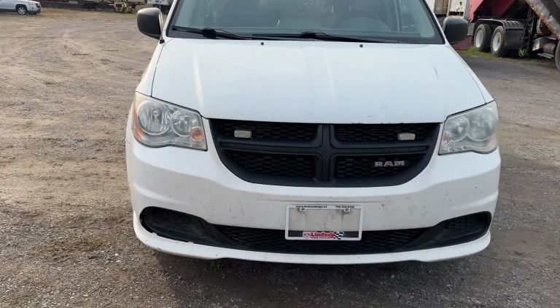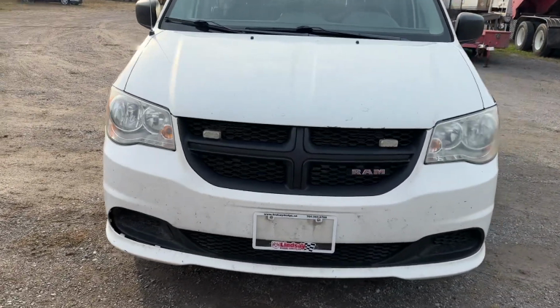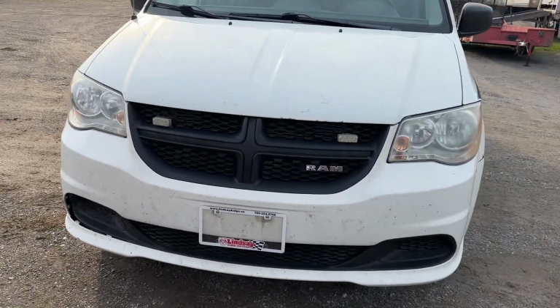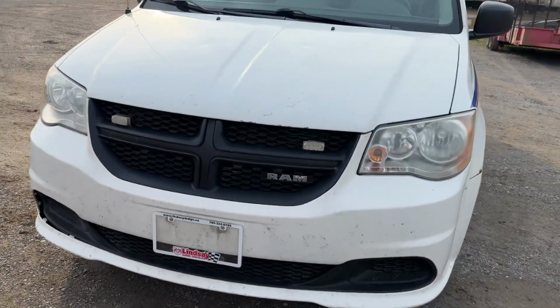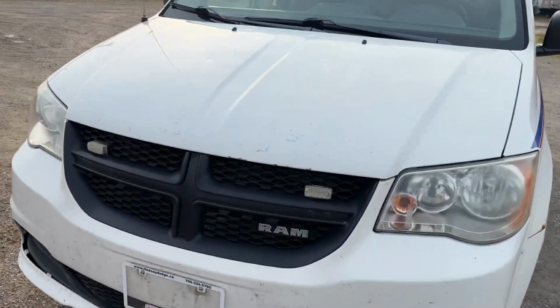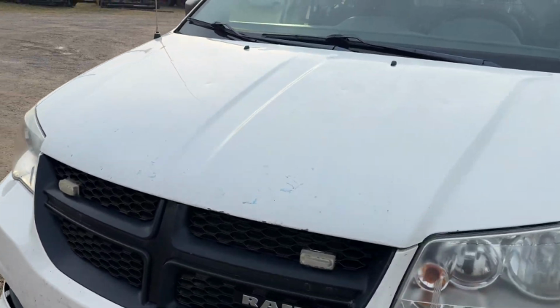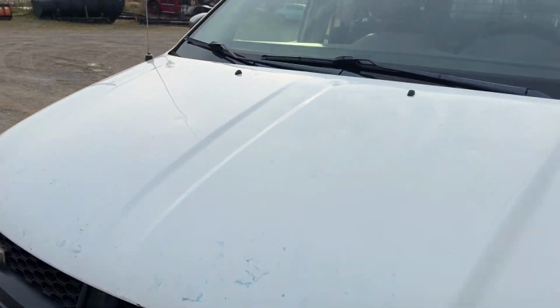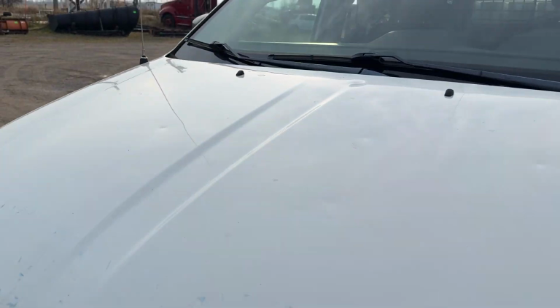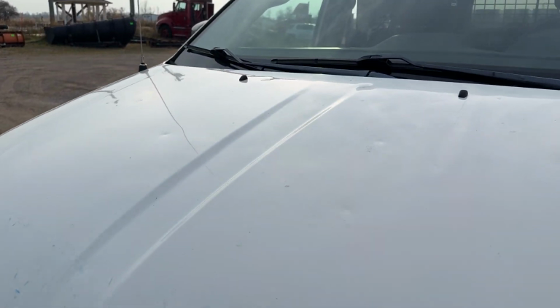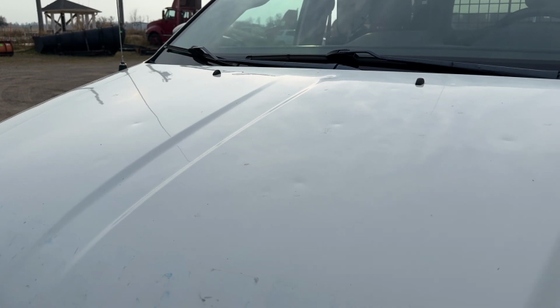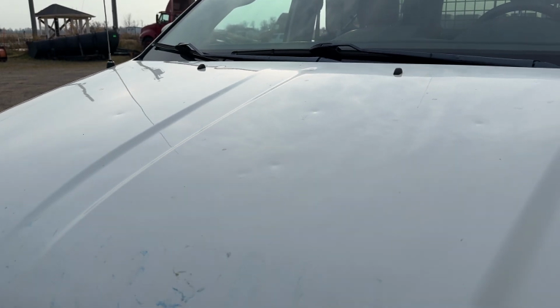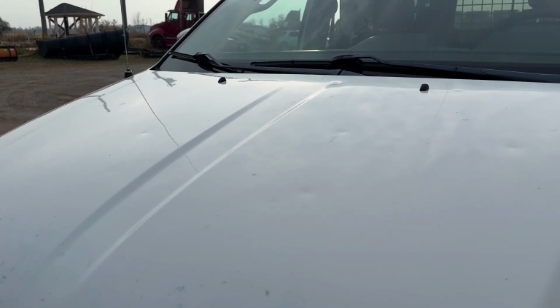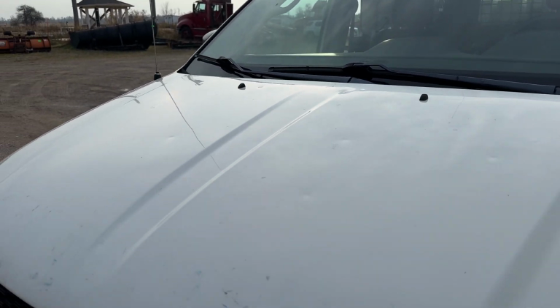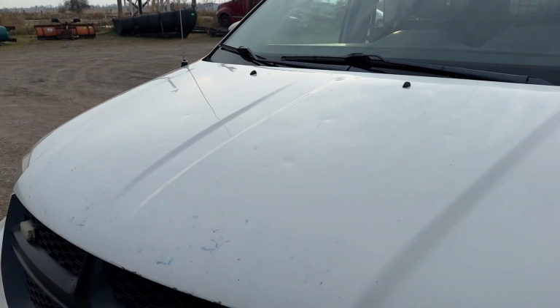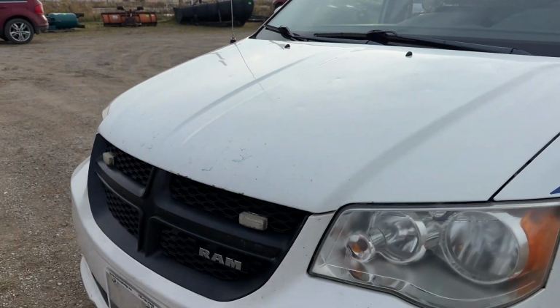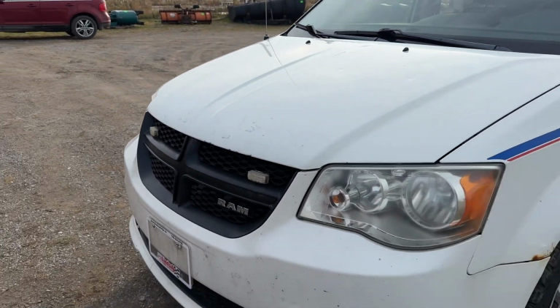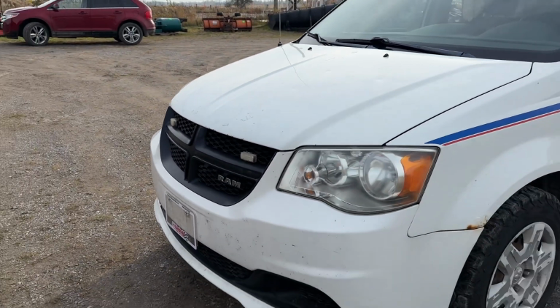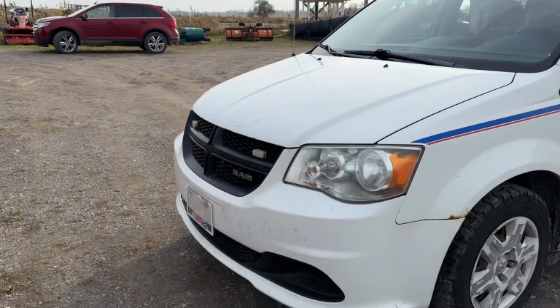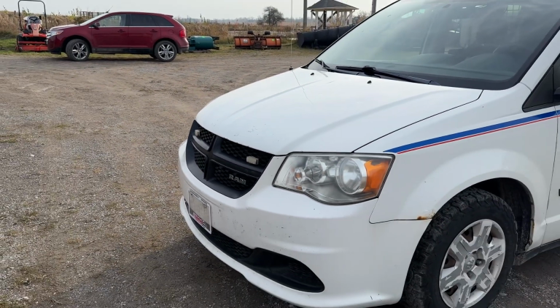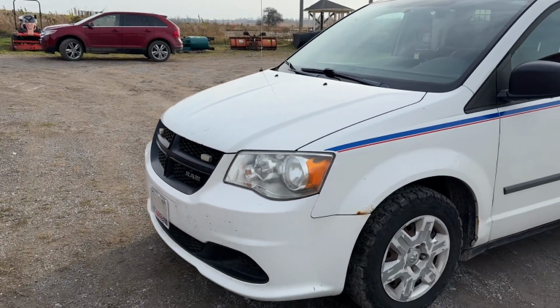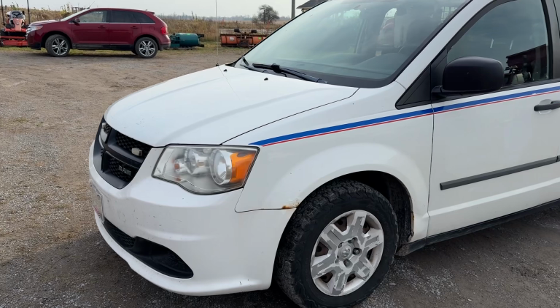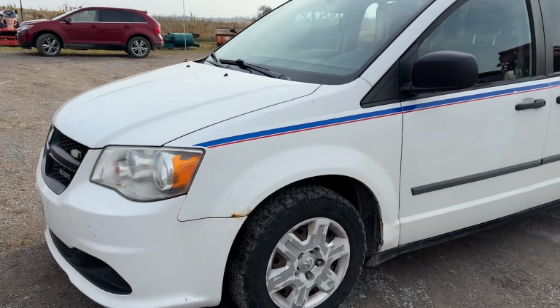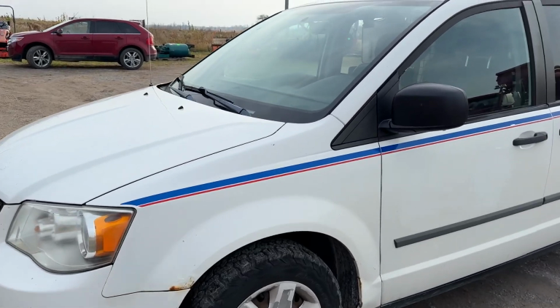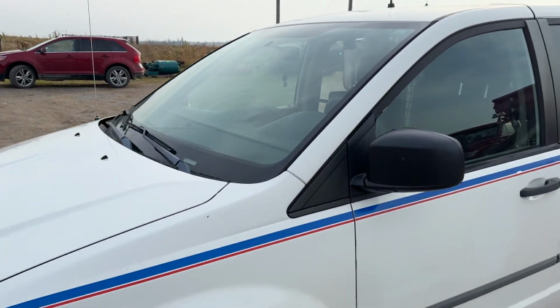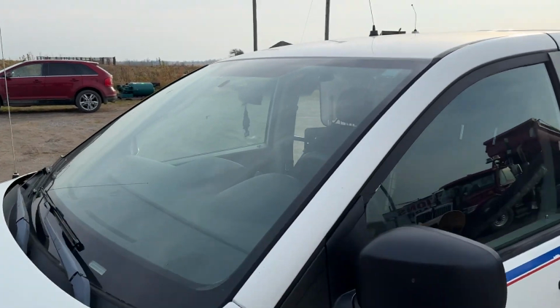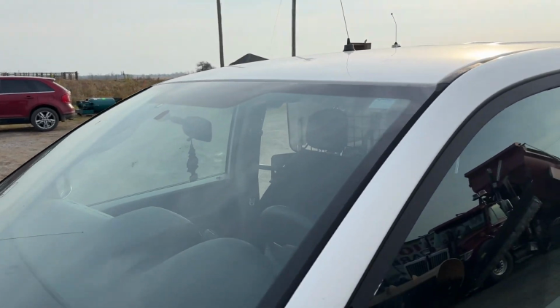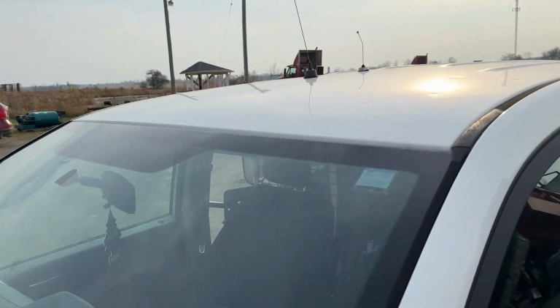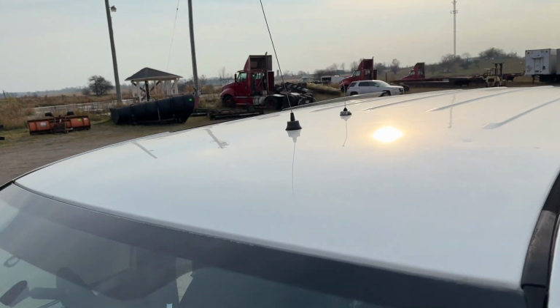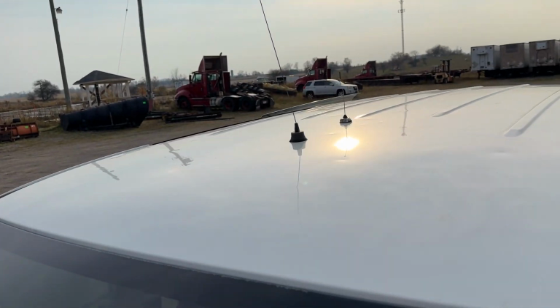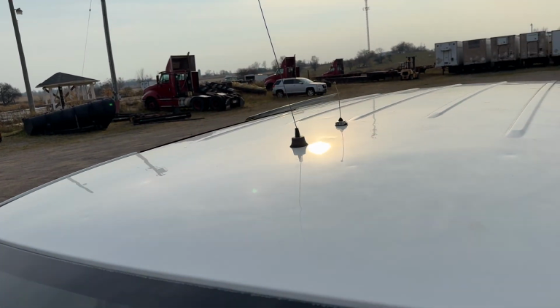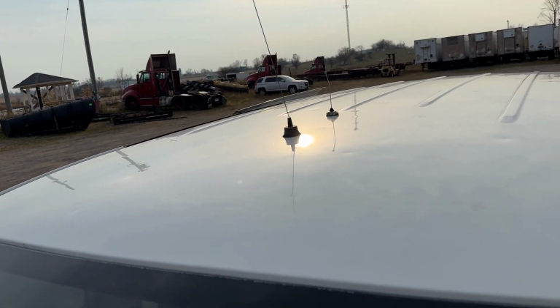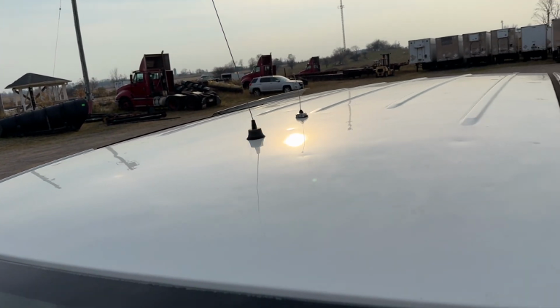A few rust spots on the hood, and I don't know if you can see them or not, there are a few dents, probably hail damage. Same story on the roof.